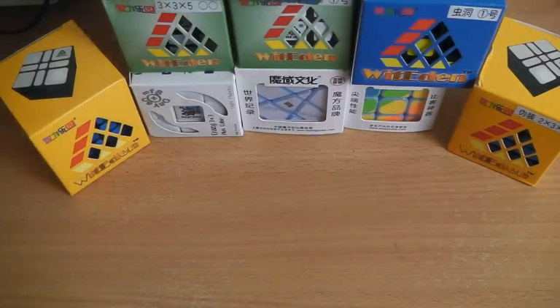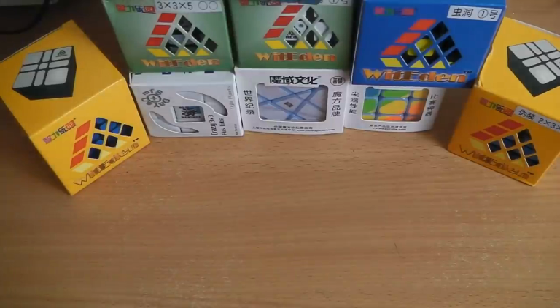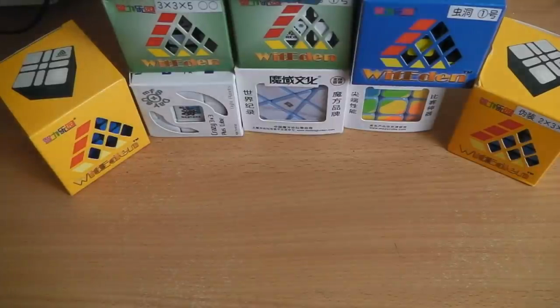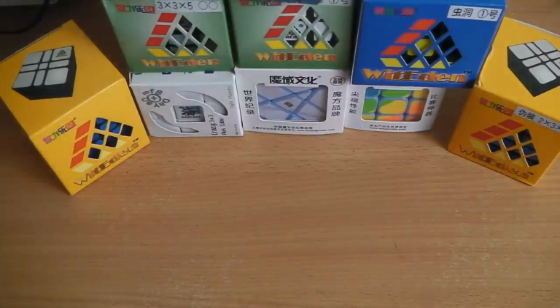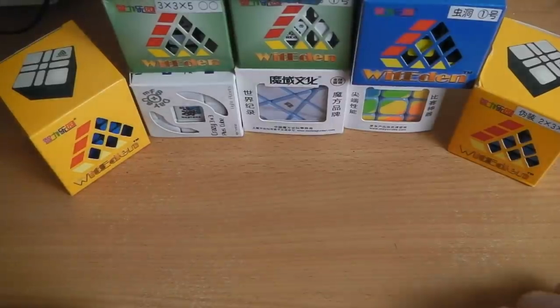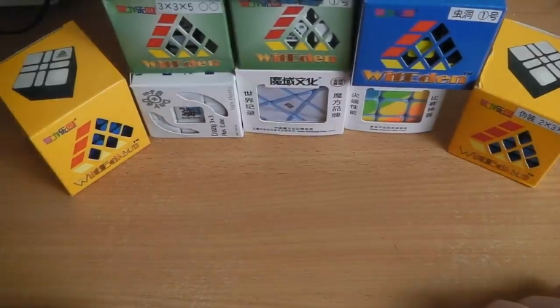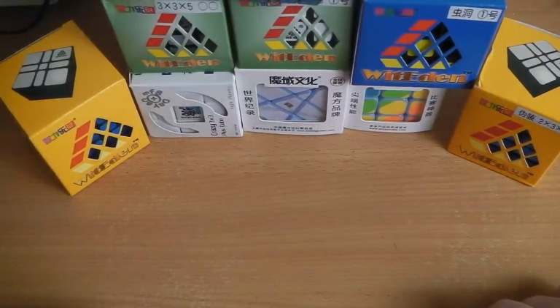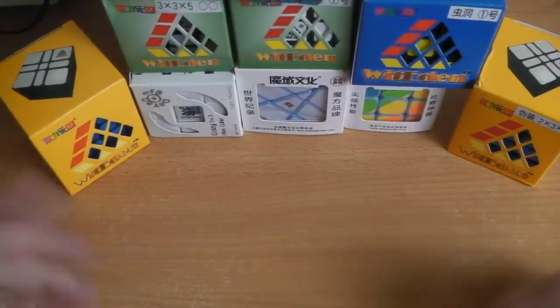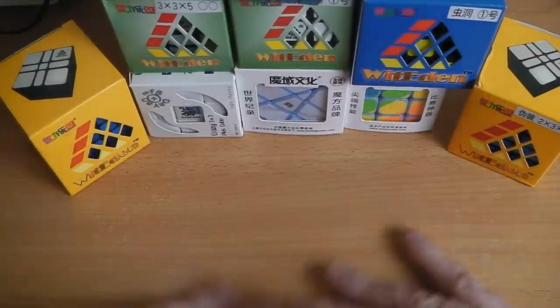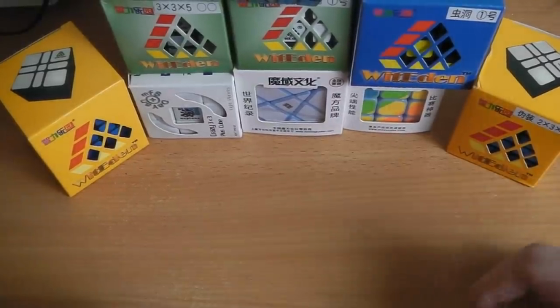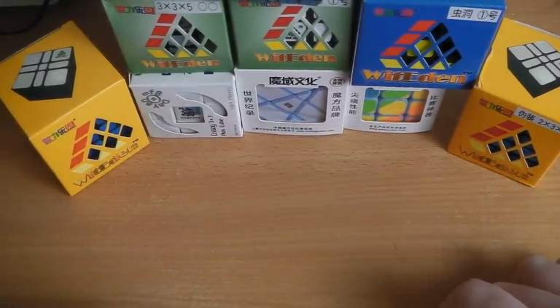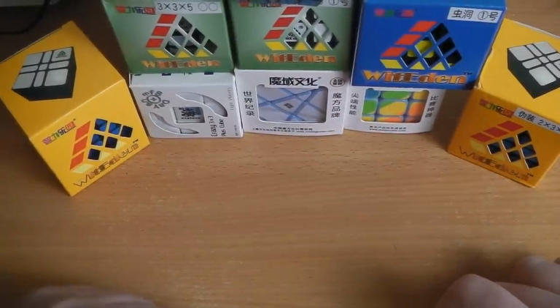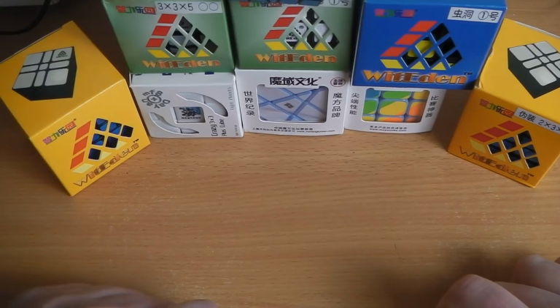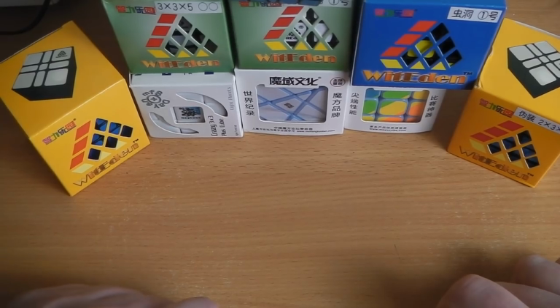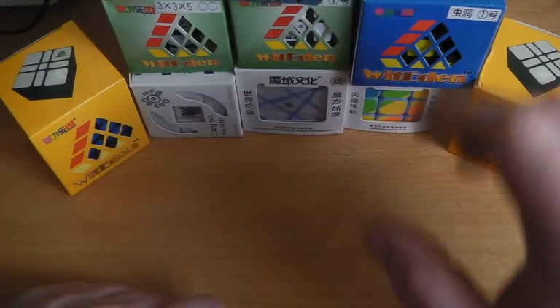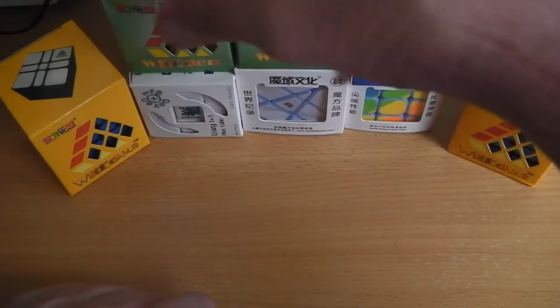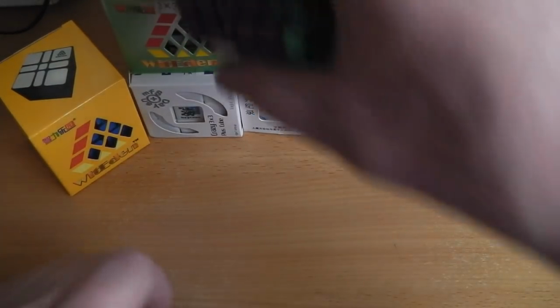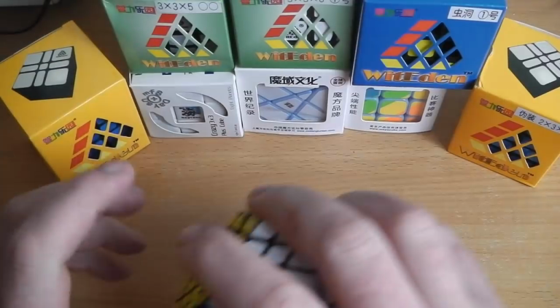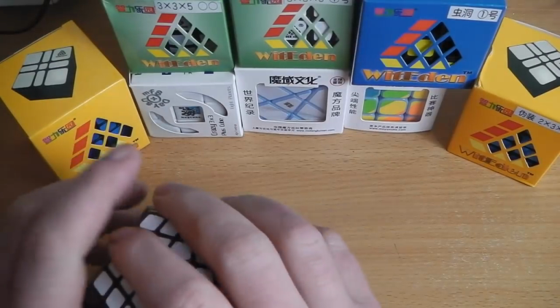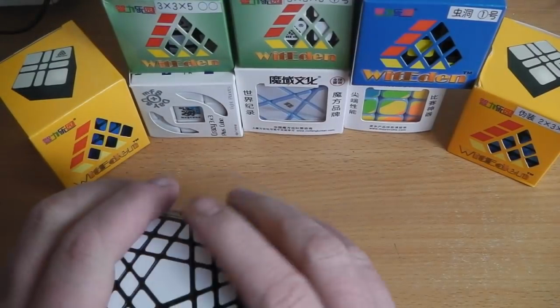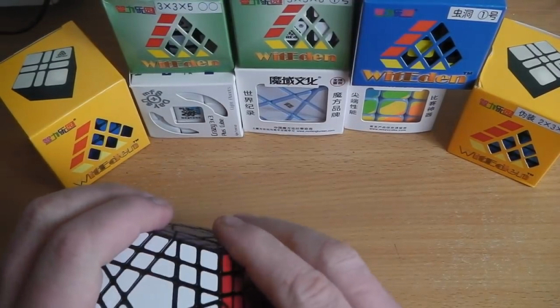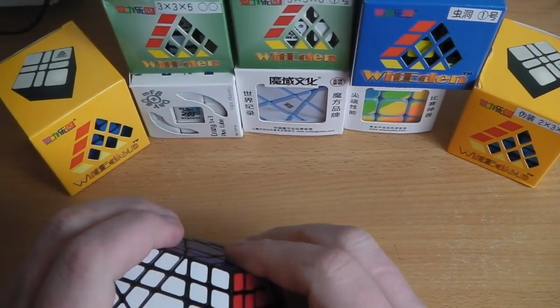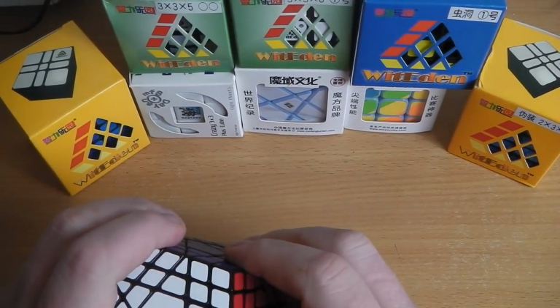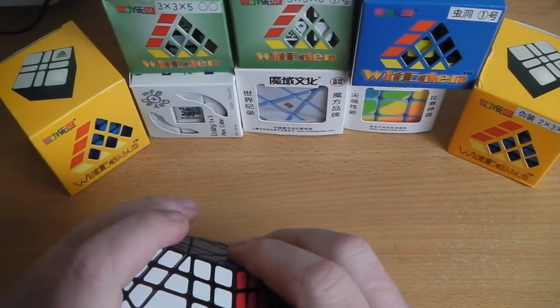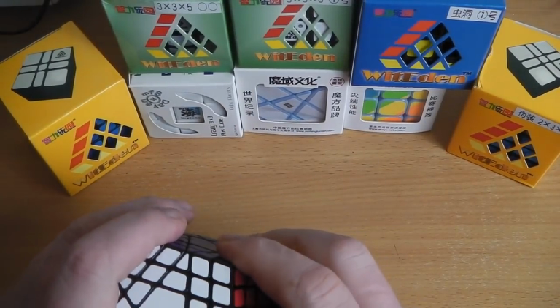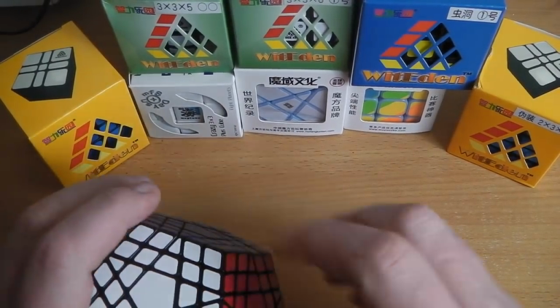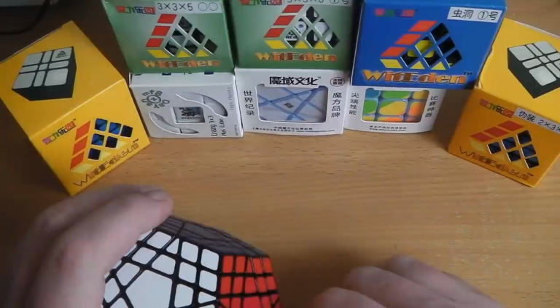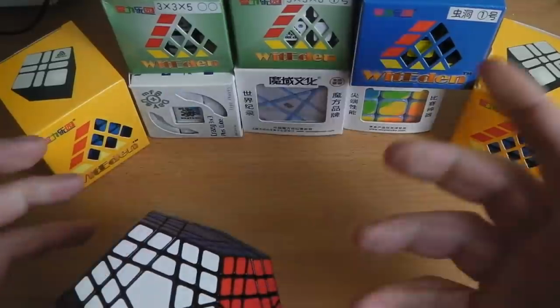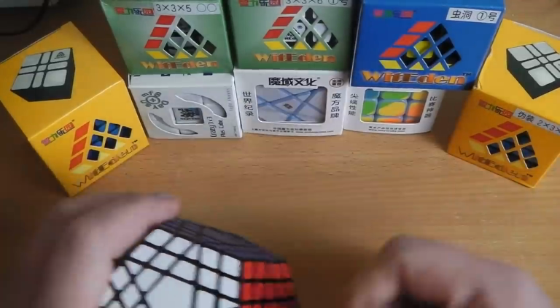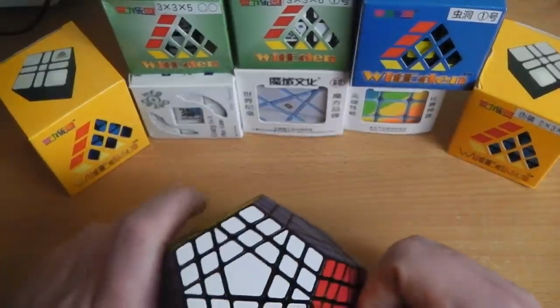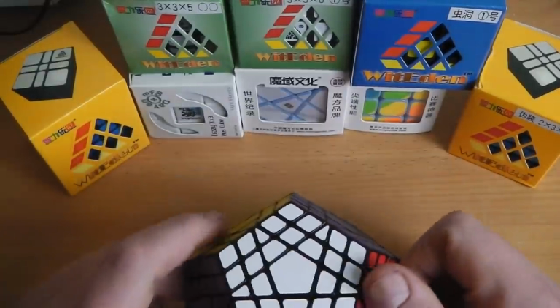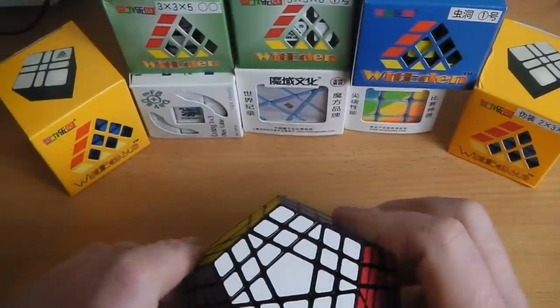Hi again guys, I'm back with the announcement you see in the title of this video. As a lot of you guessed, I suppose it was quite obvious — I'm actually starting my own puzzle store.